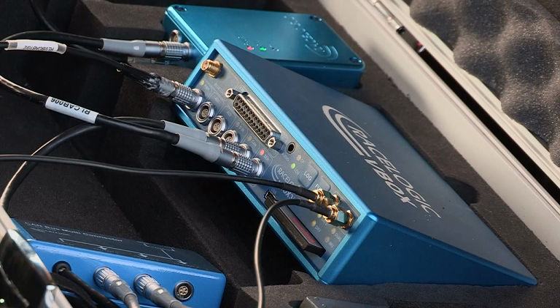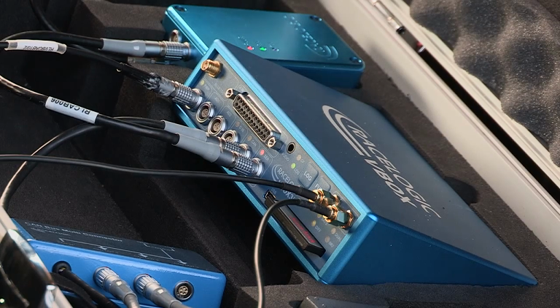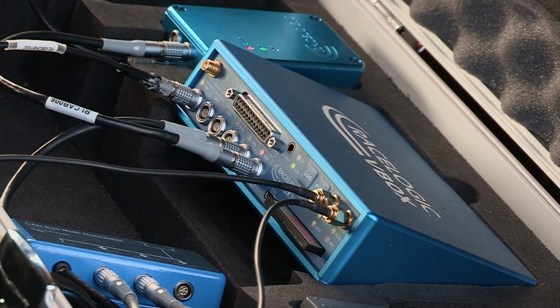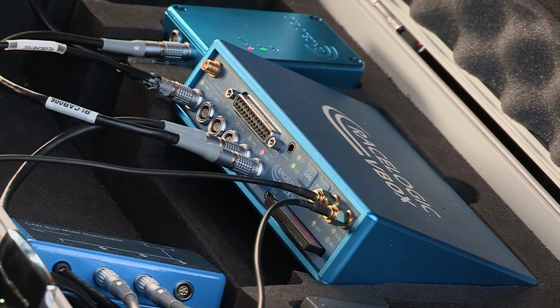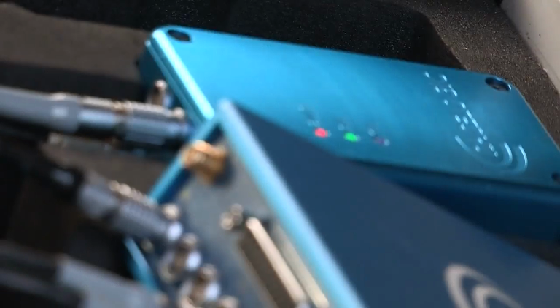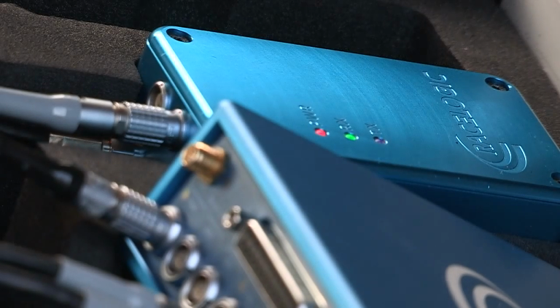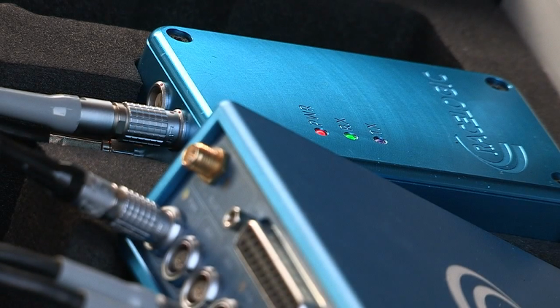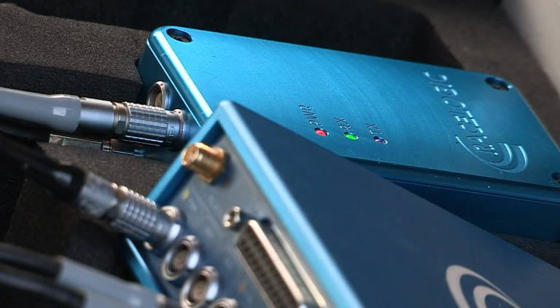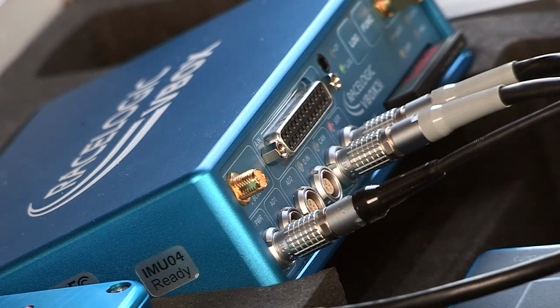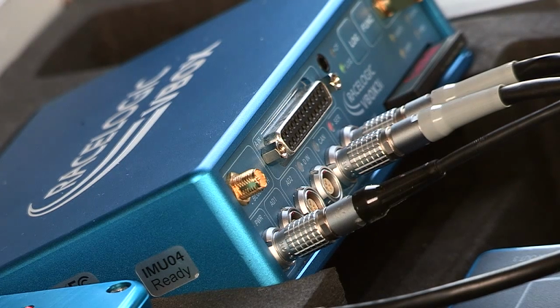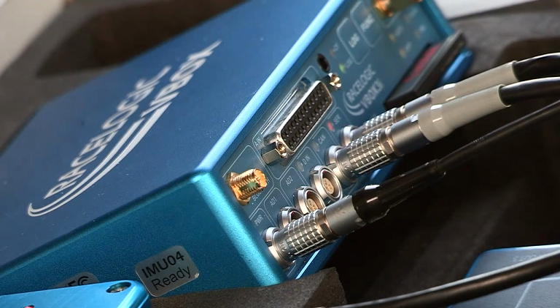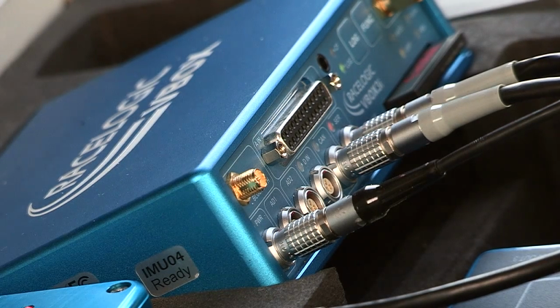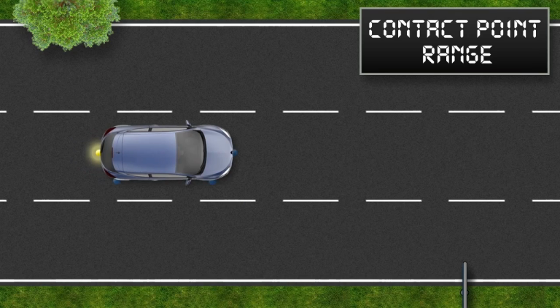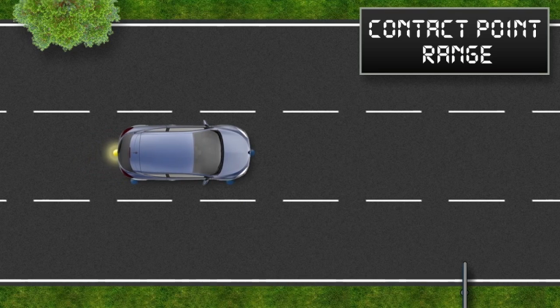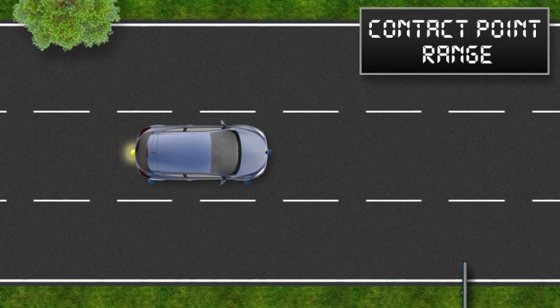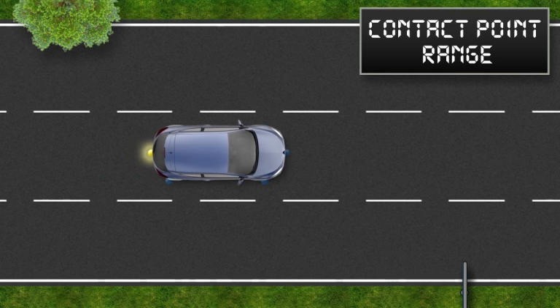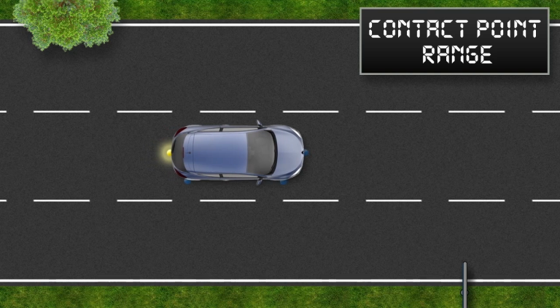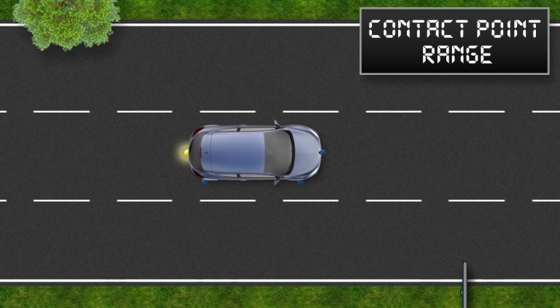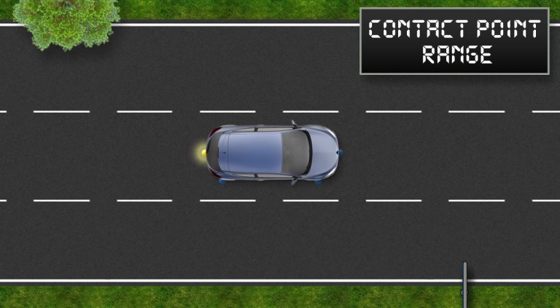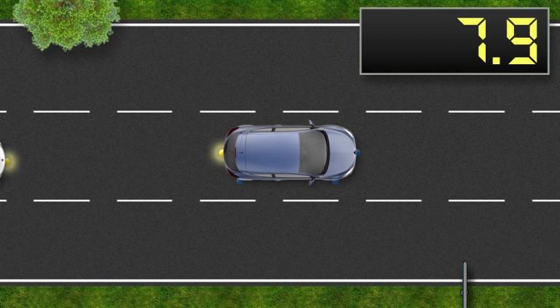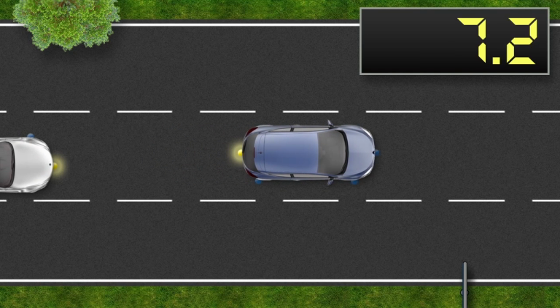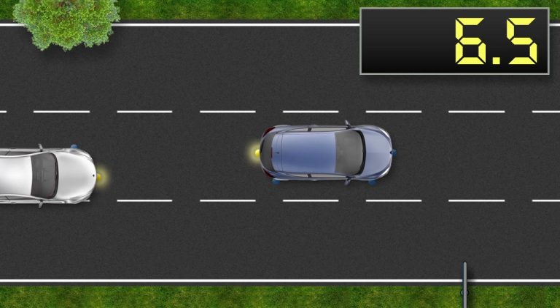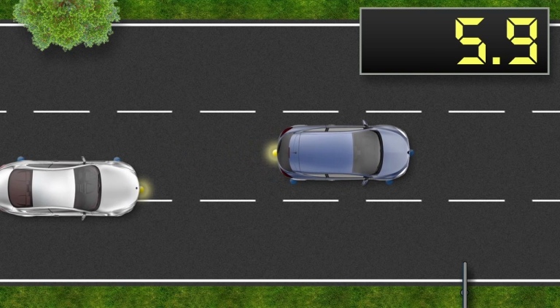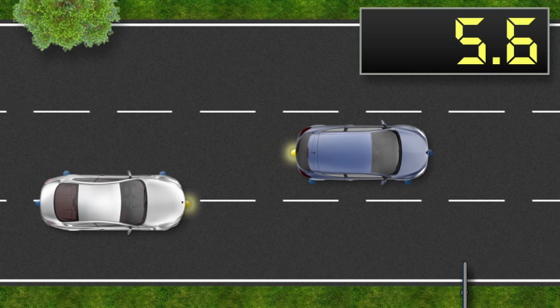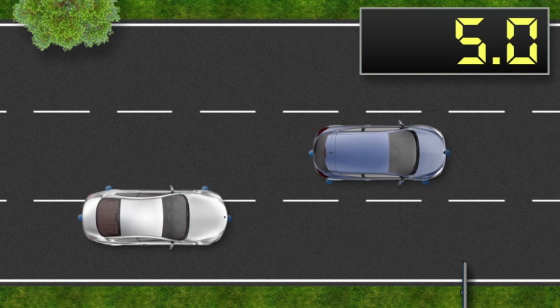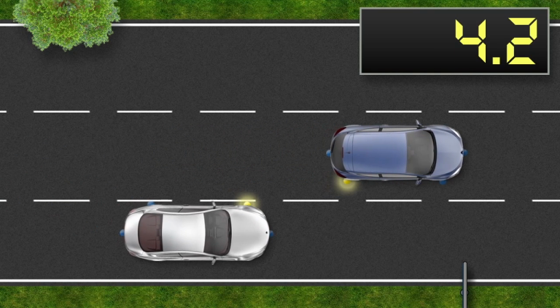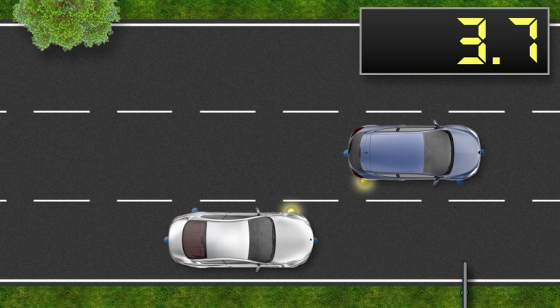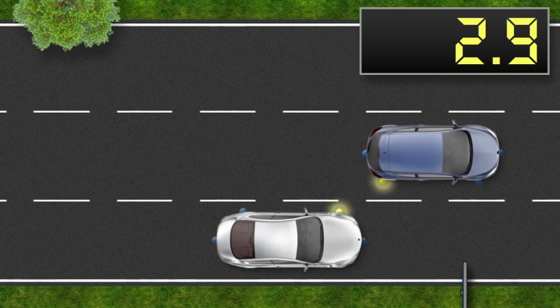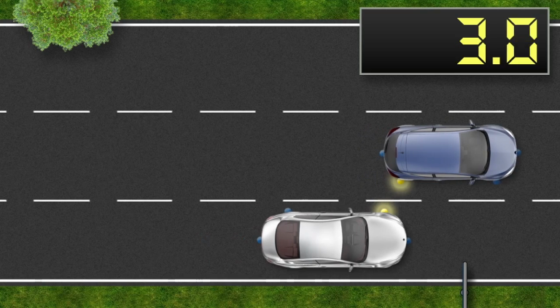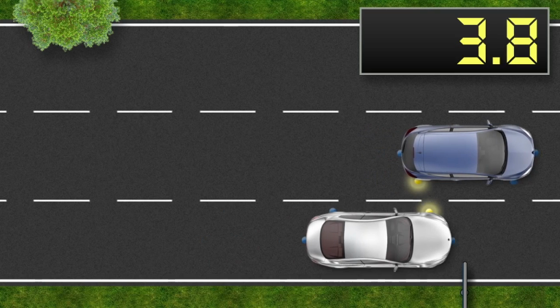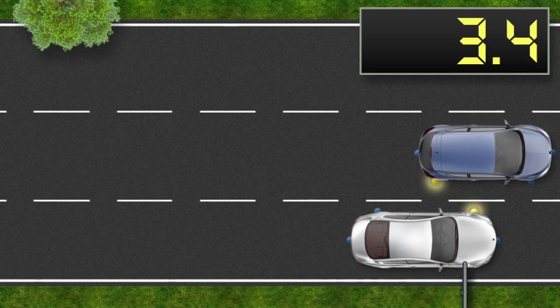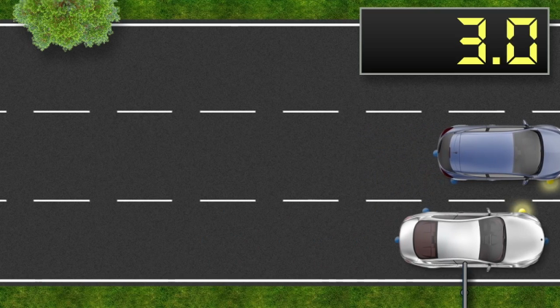An RTK VBOX and telemetry unit is installed in each car to transmit and receive relative positions of each vehicle in real time. This allows the VBOX to accurately determine the true distance between contact points on multiple vehicles.